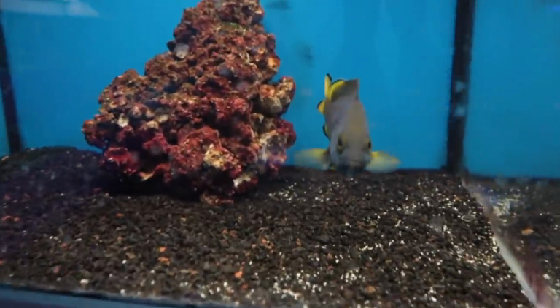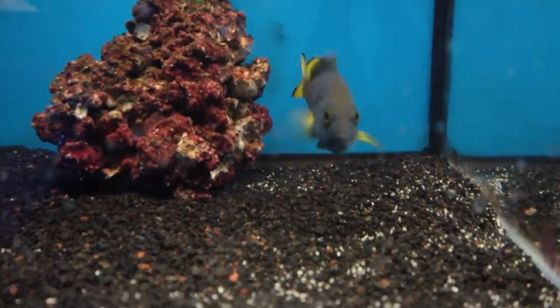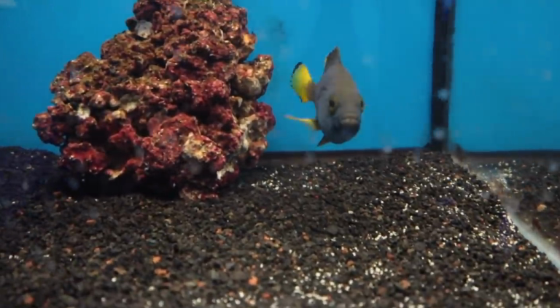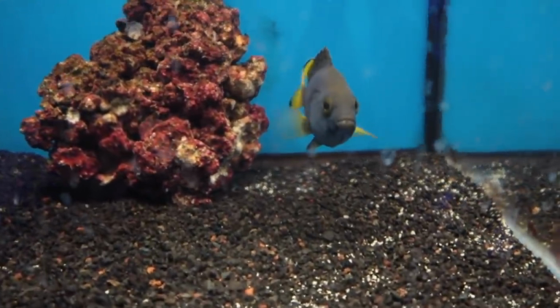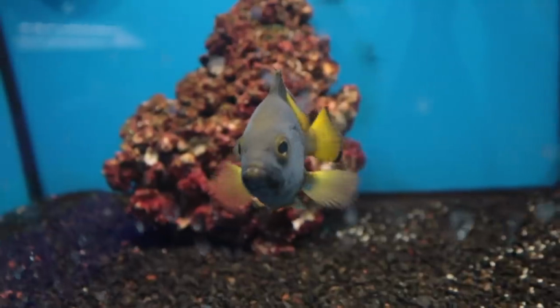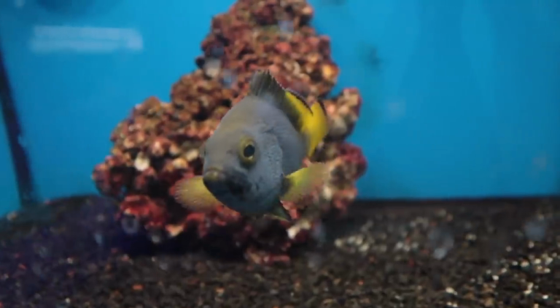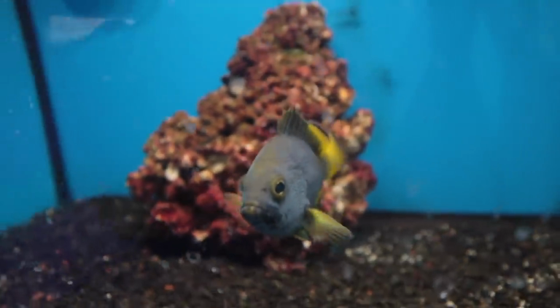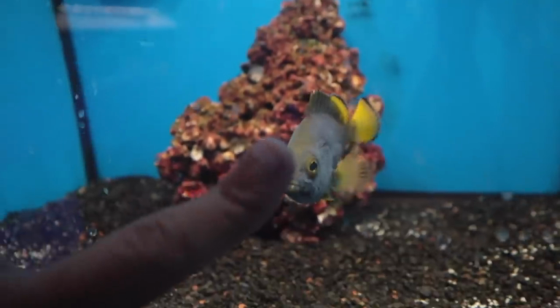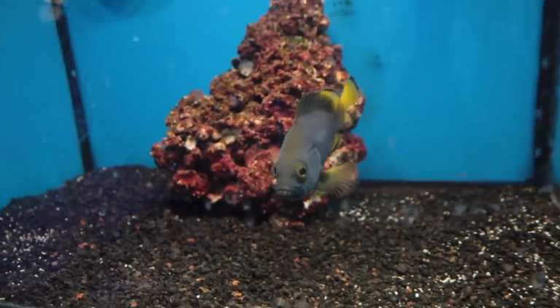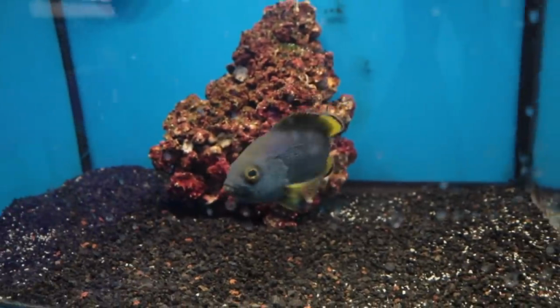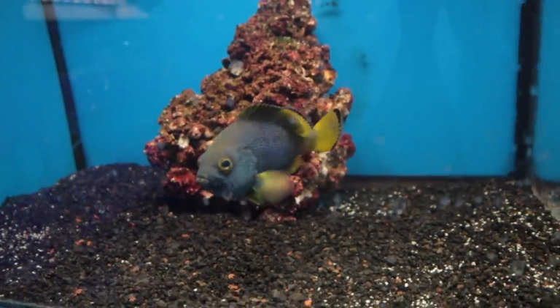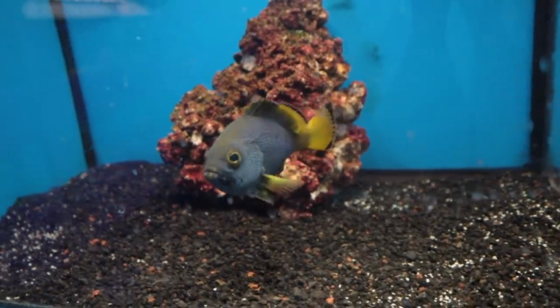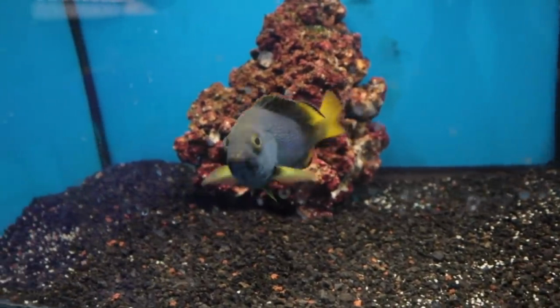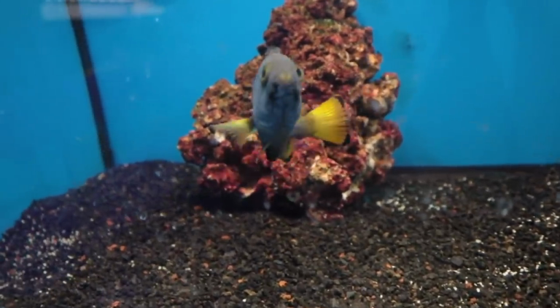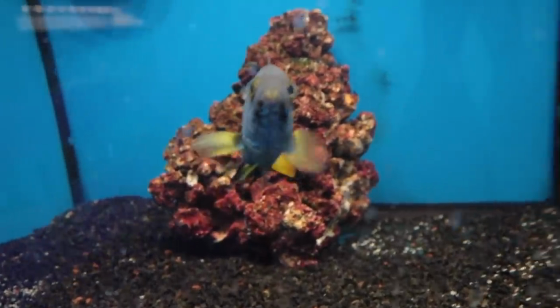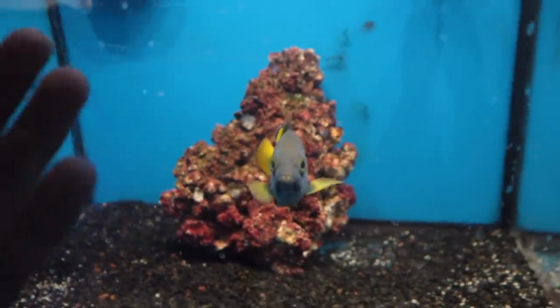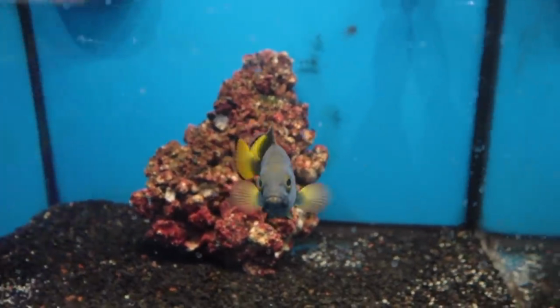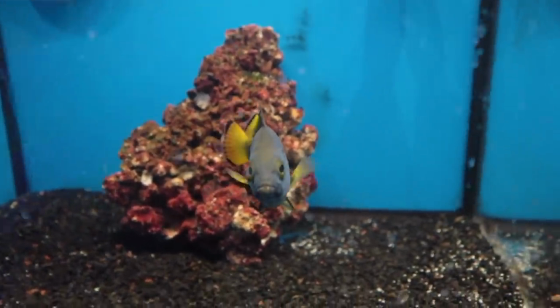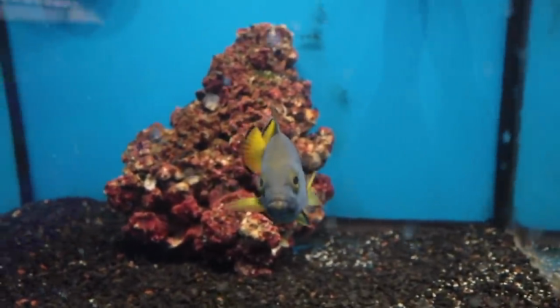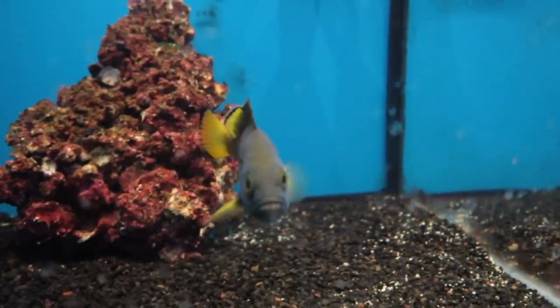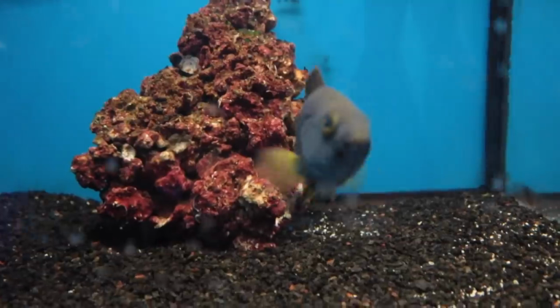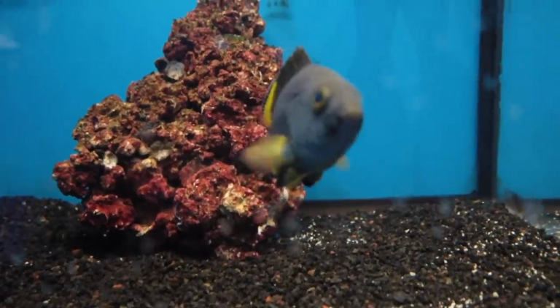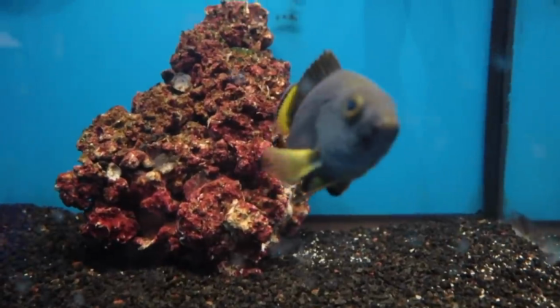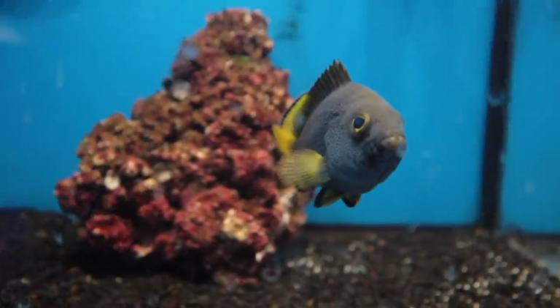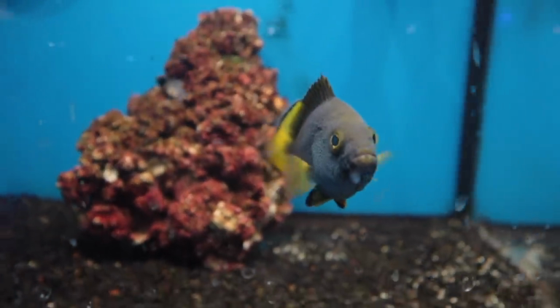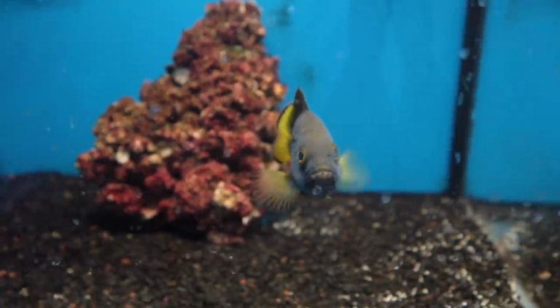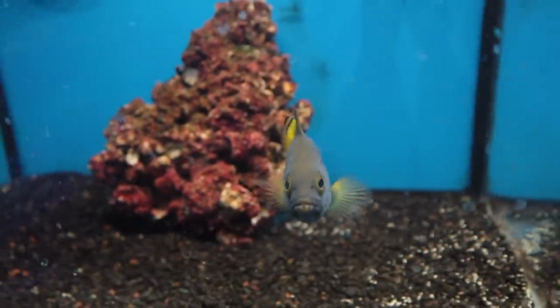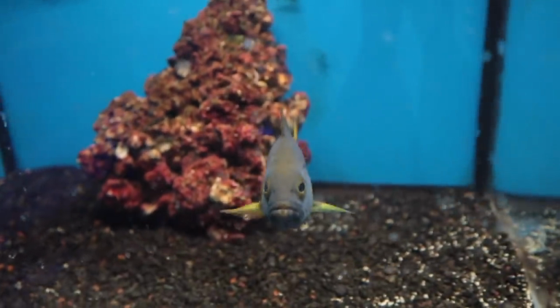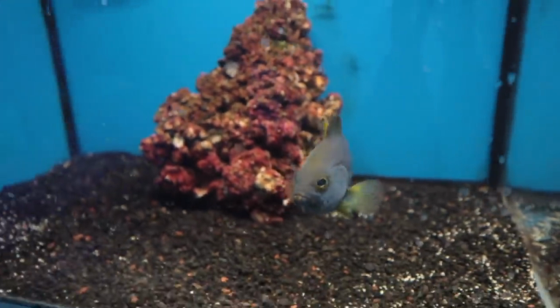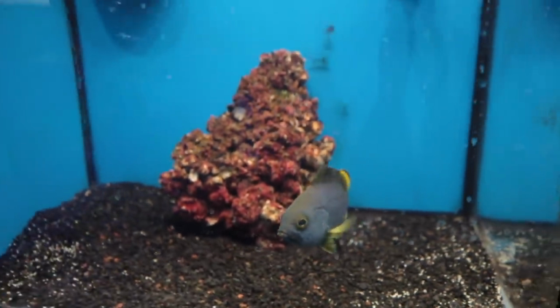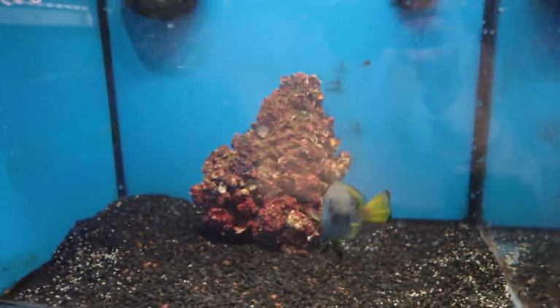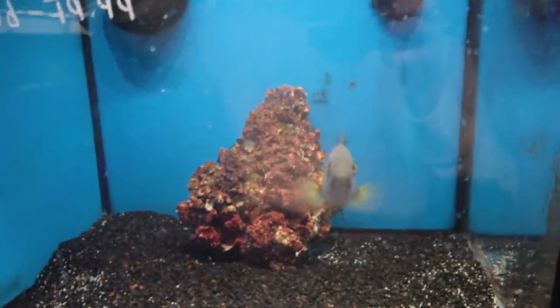Here he is right here — the blue cod. They also have another name, I did forget it though. They're a species of grouper, and they are also called the blue cod. They are one of the most aggressive fish ever.